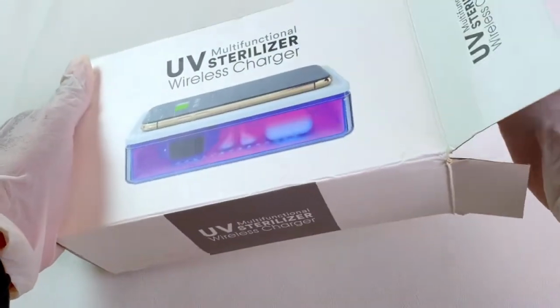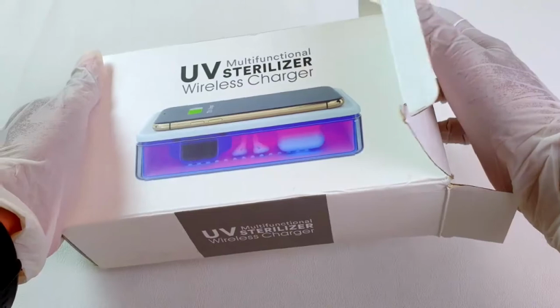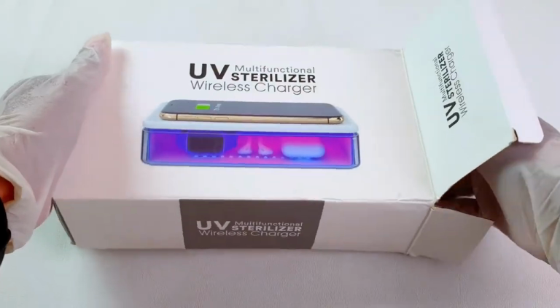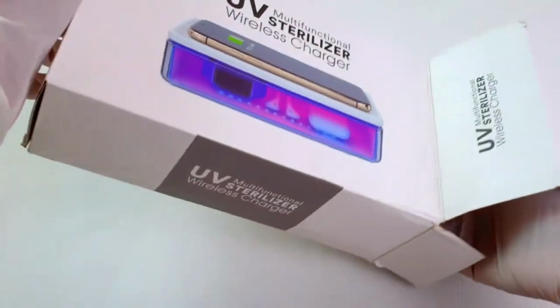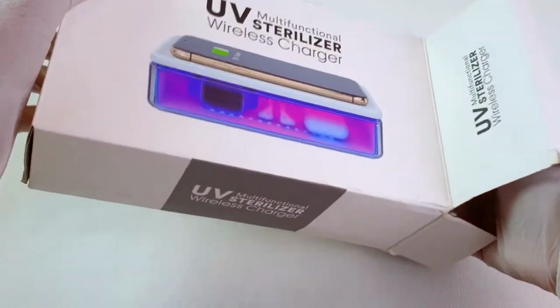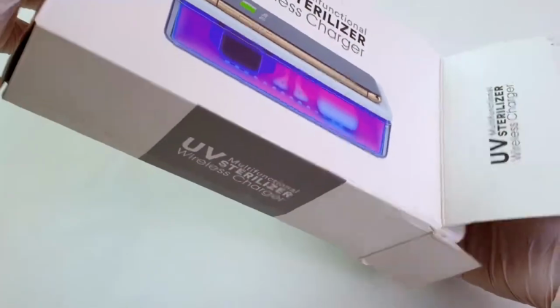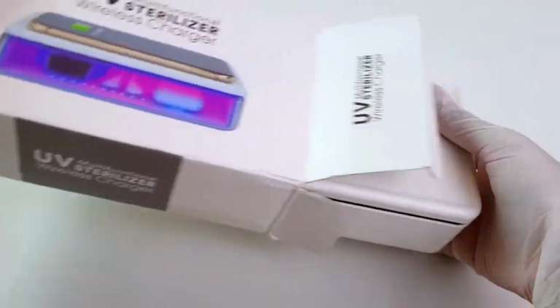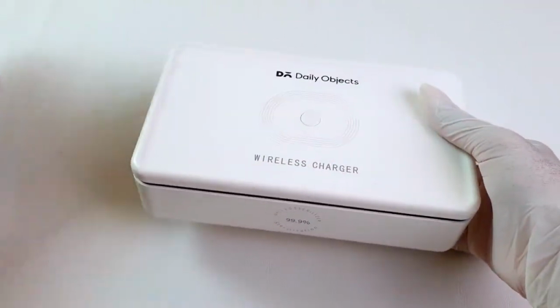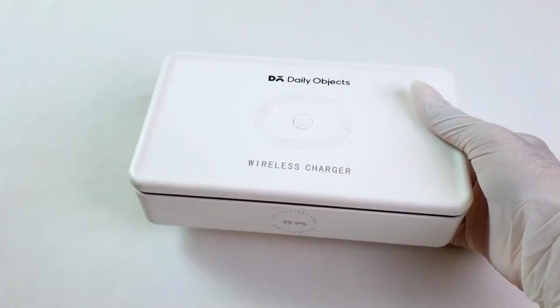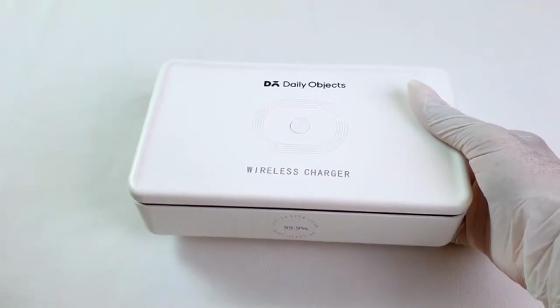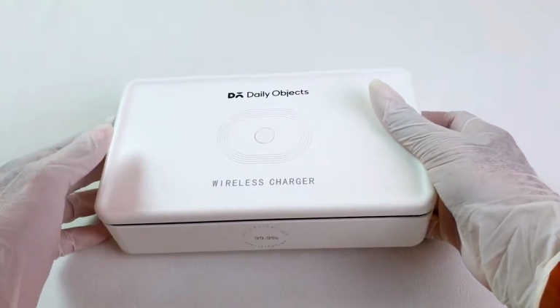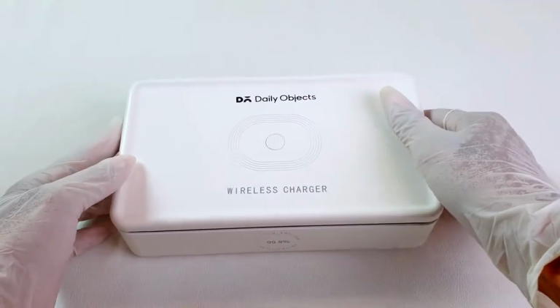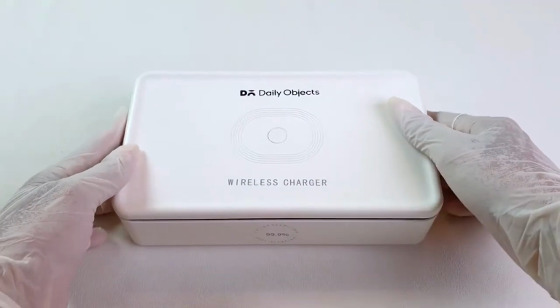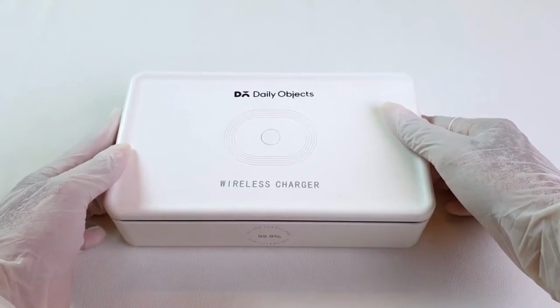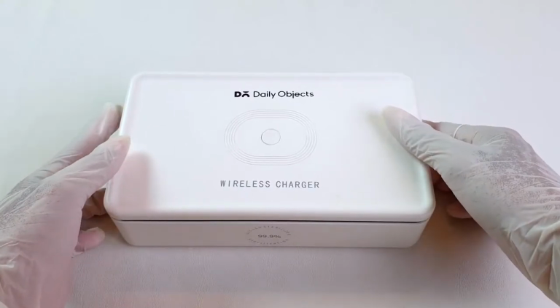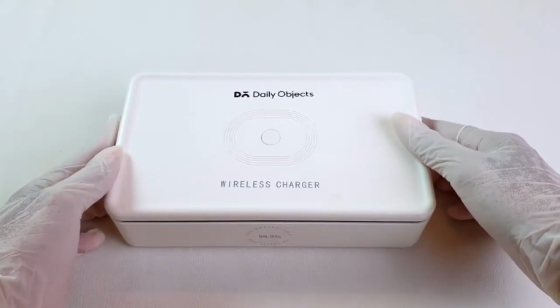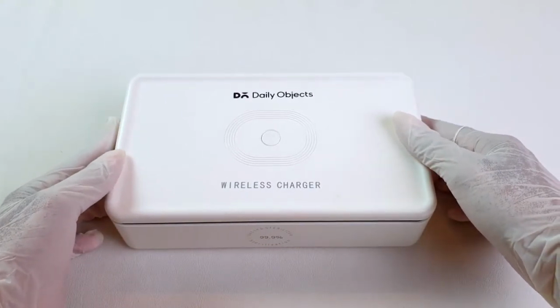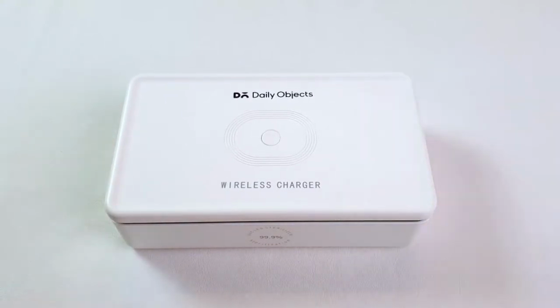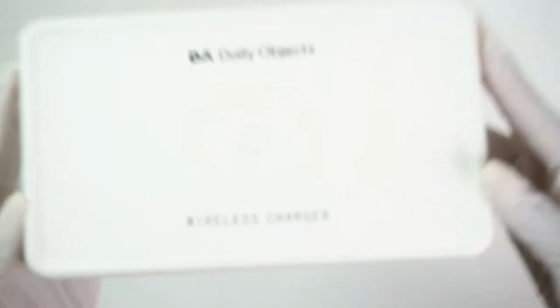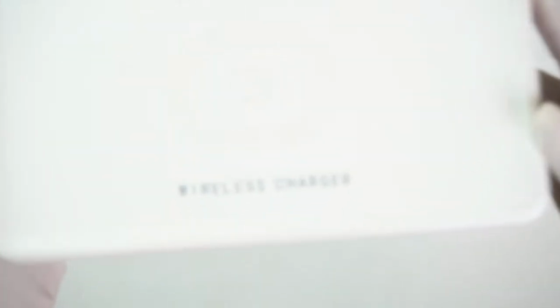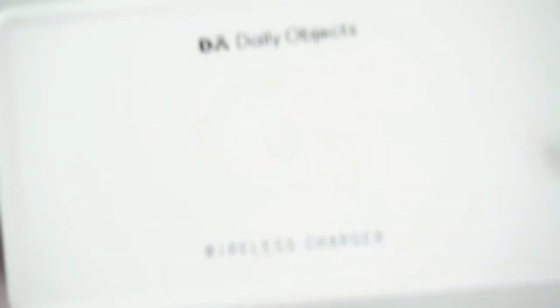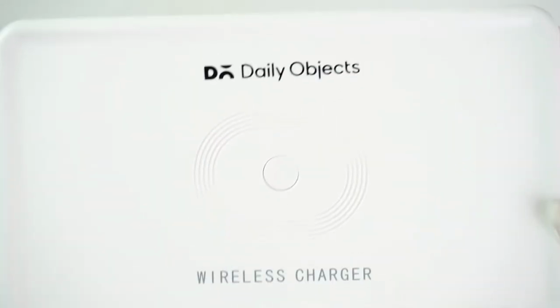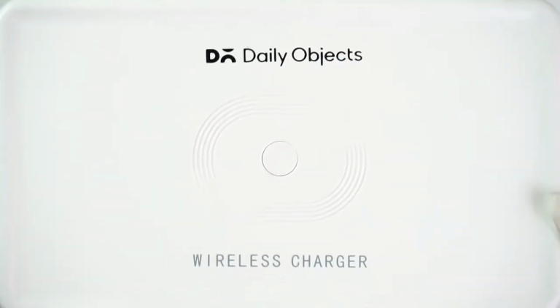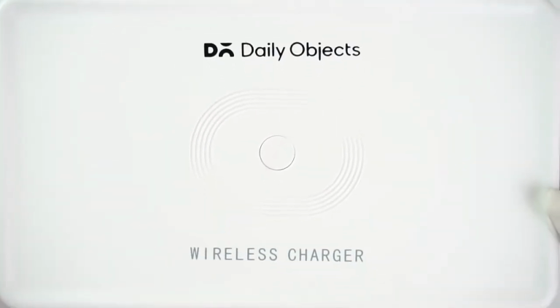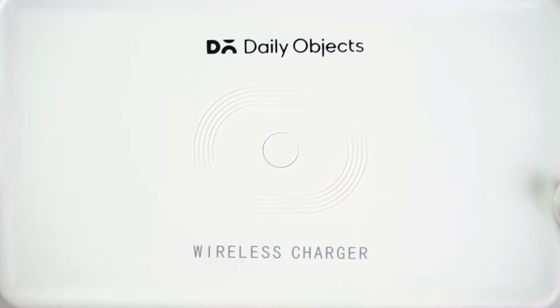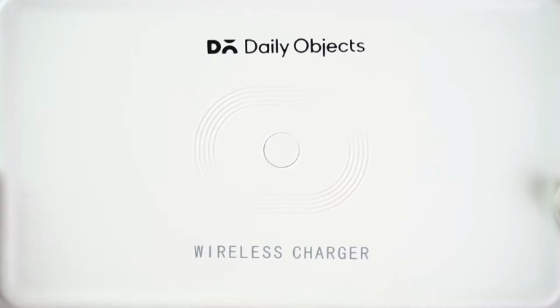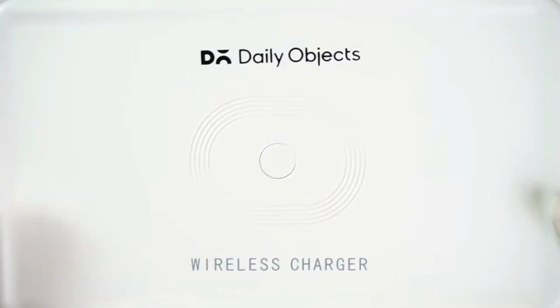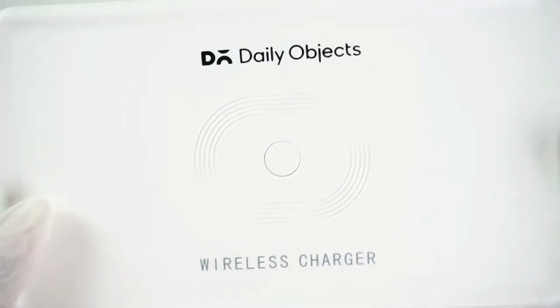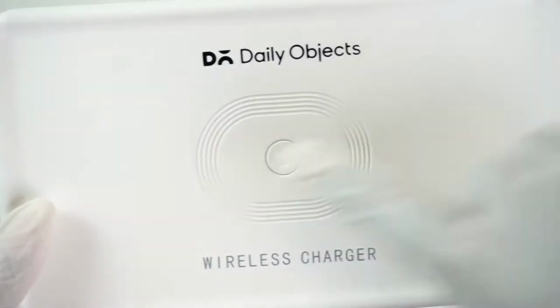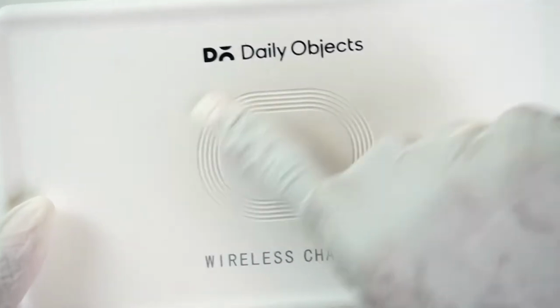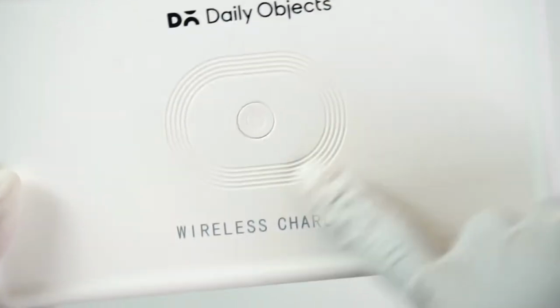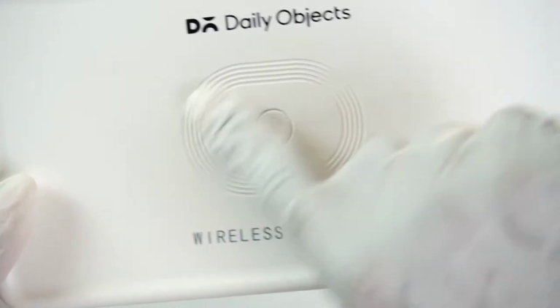The design, color, and aesthetics make the box look appealing. The built-in wireless charging base in the upper module helps in charging wireless devices. You need to place your device in the center of the coil.